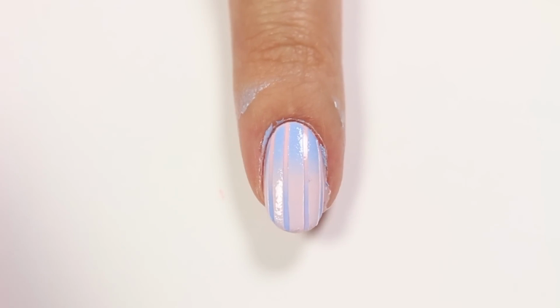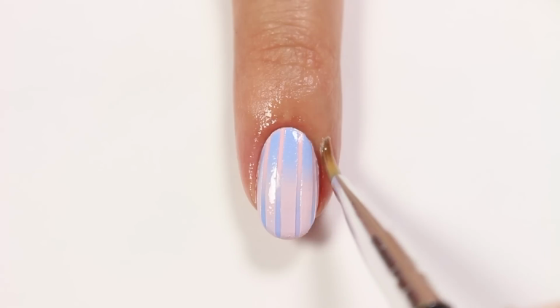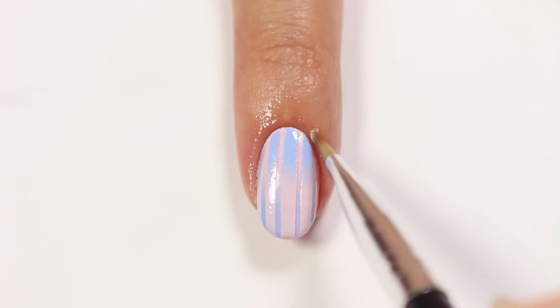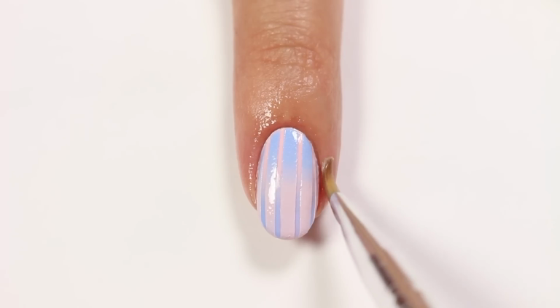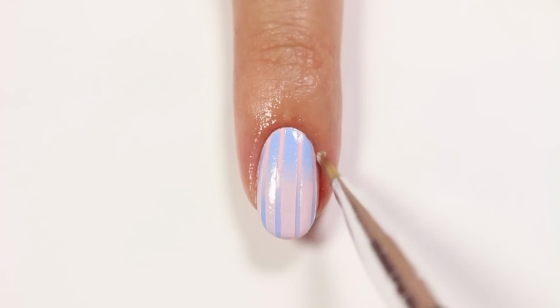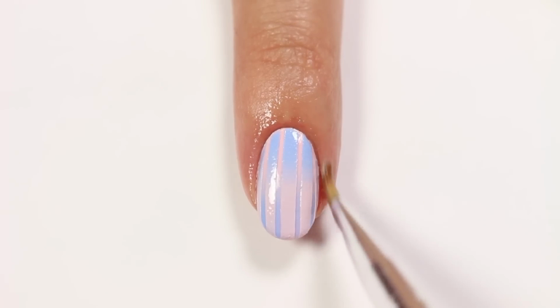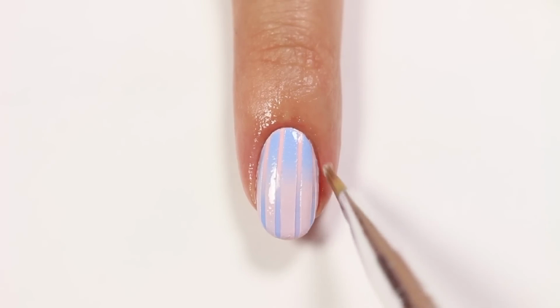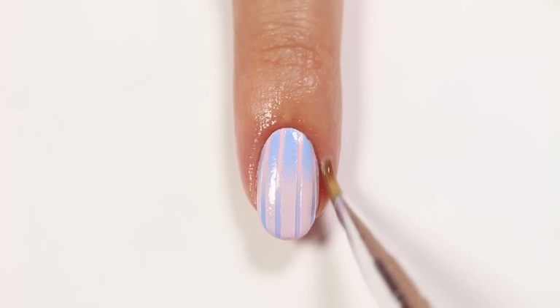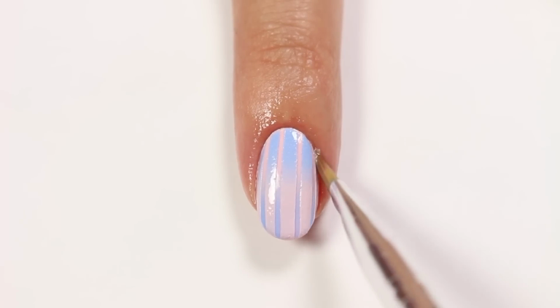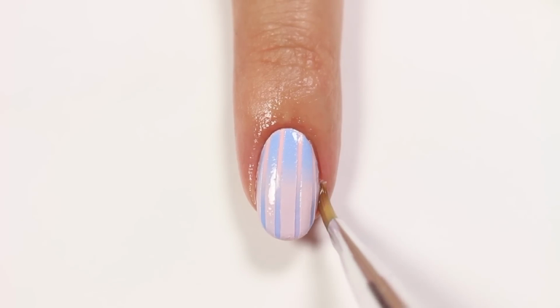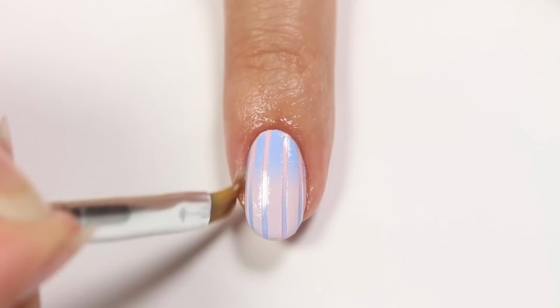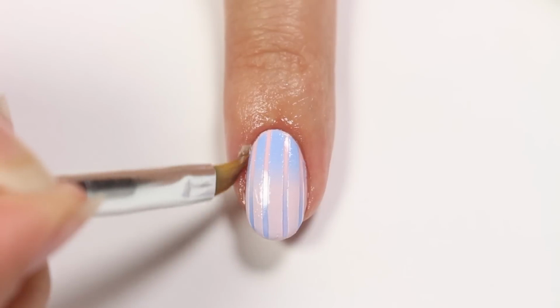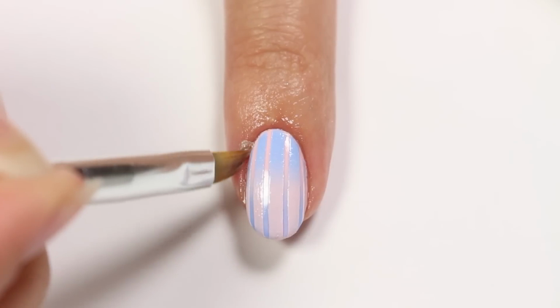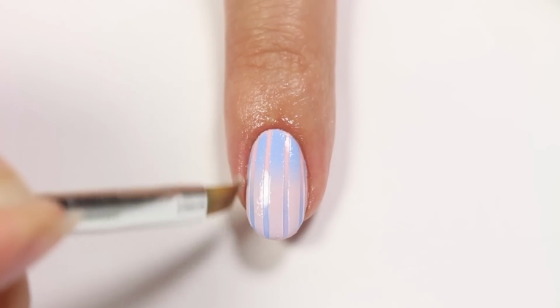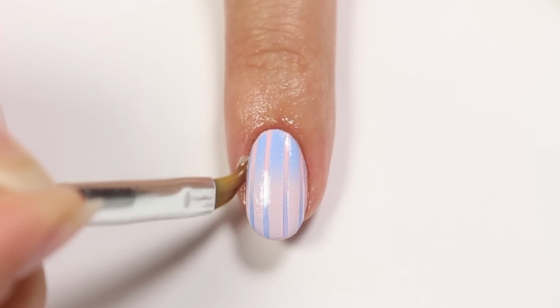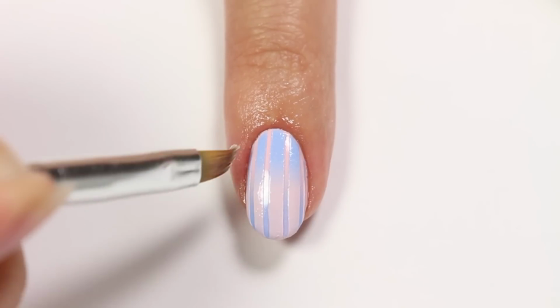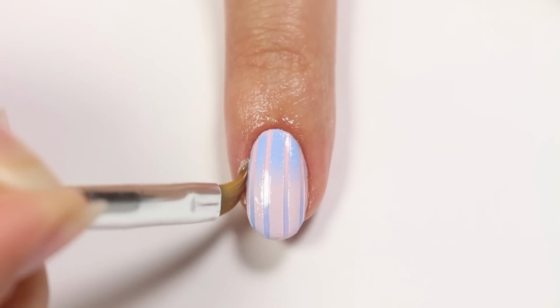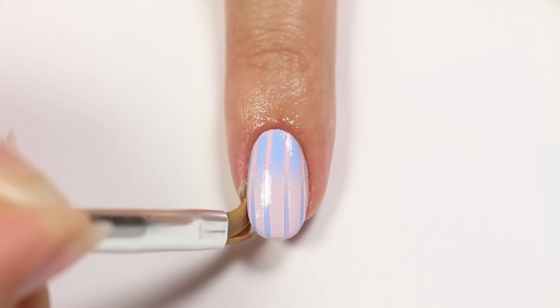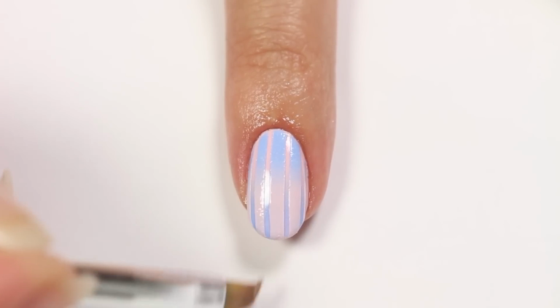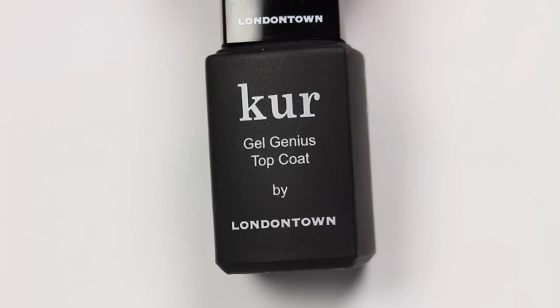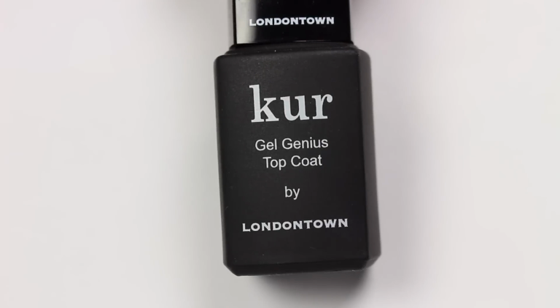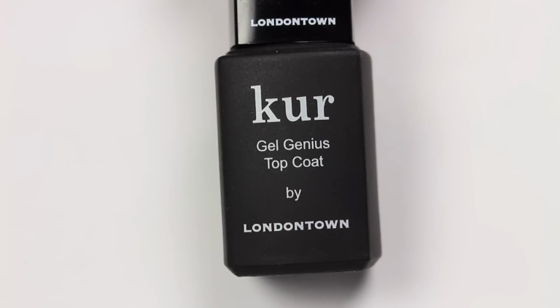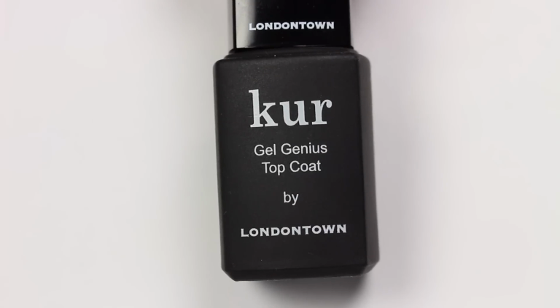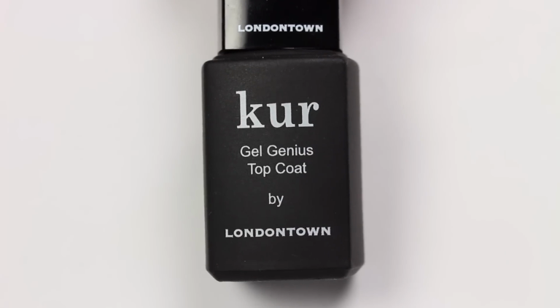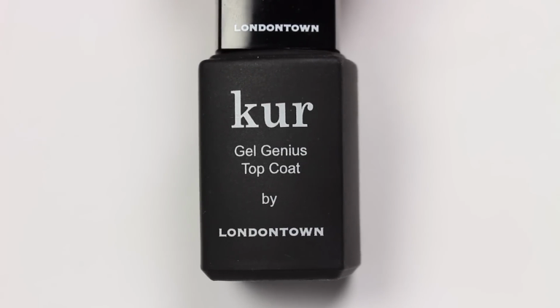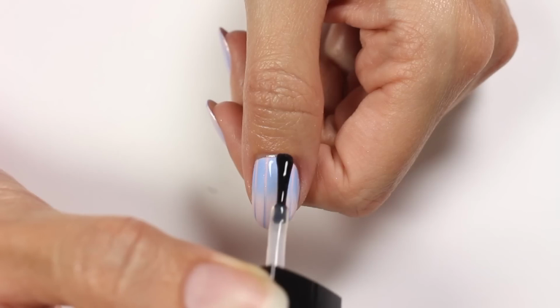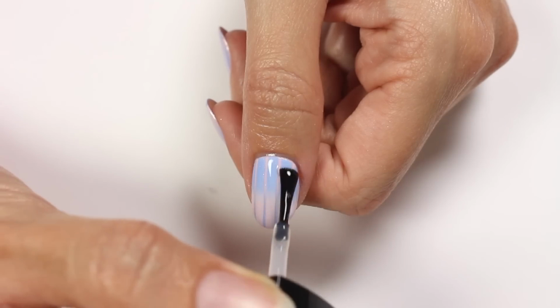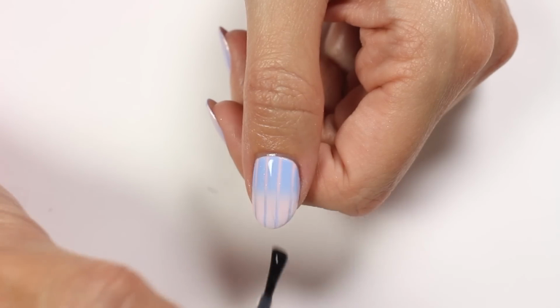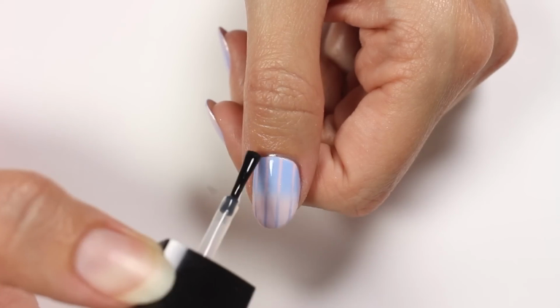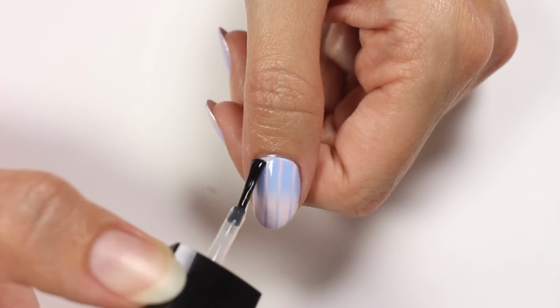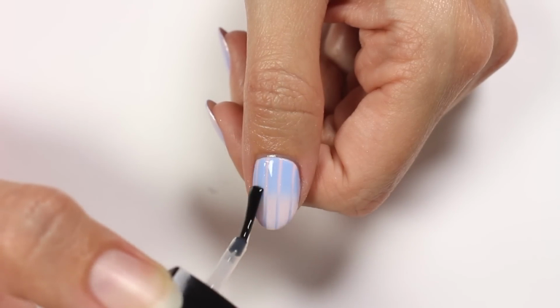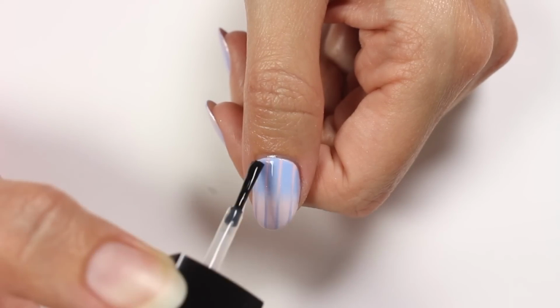Clean up any excess with a brush and polish remover. Finally, apply a top coat to help protect your design and give it a nice glossy finish.